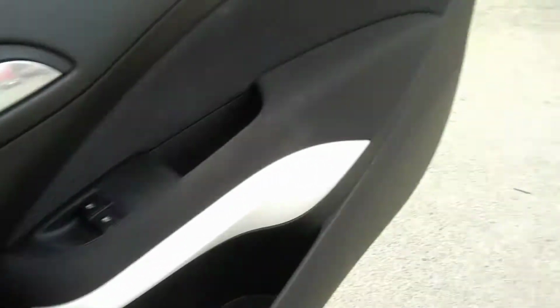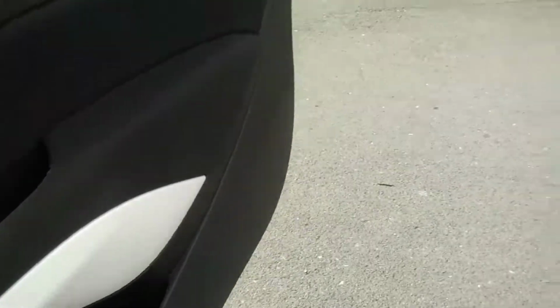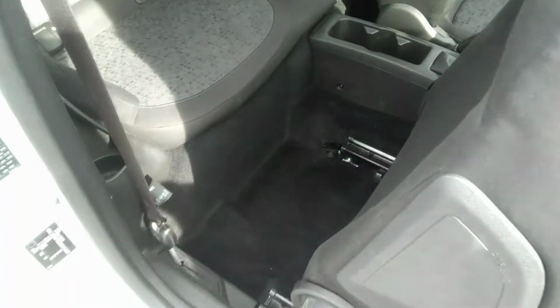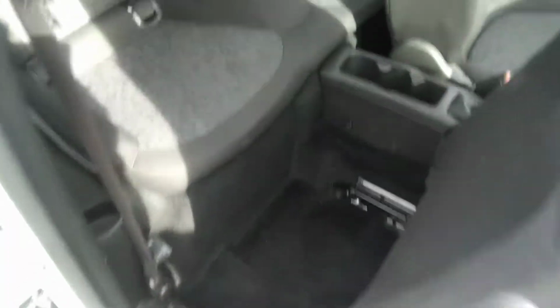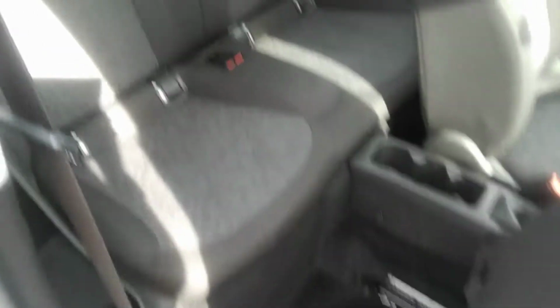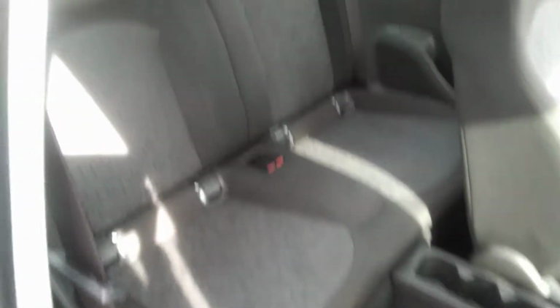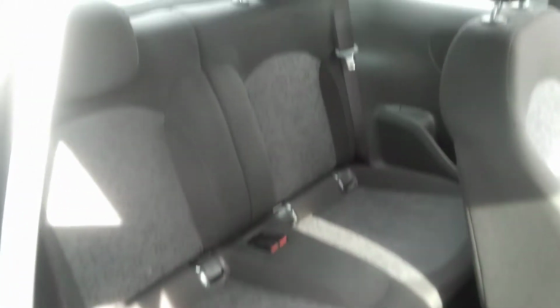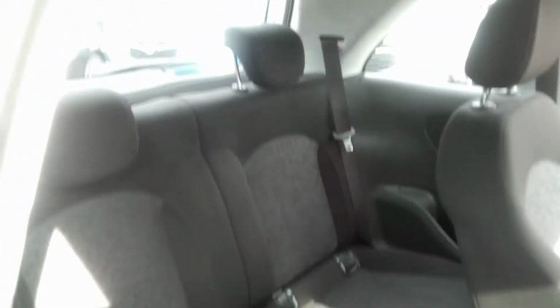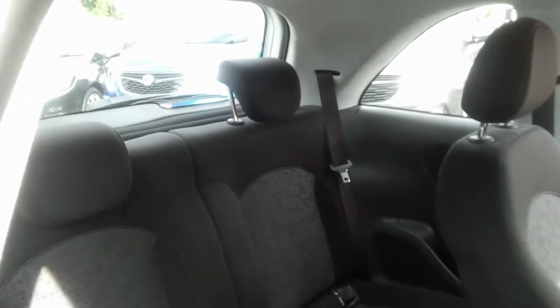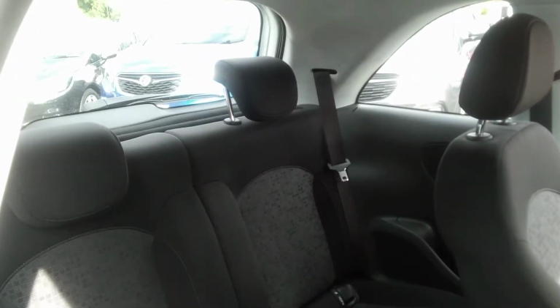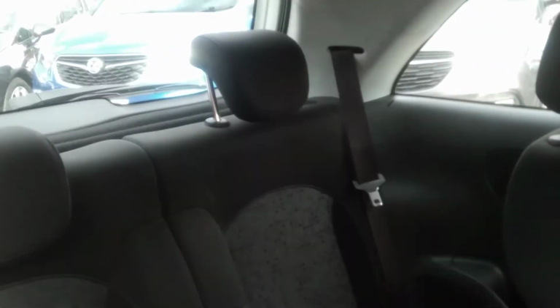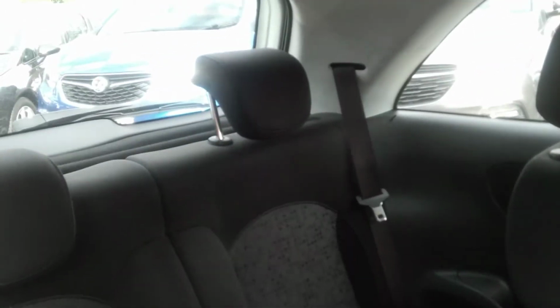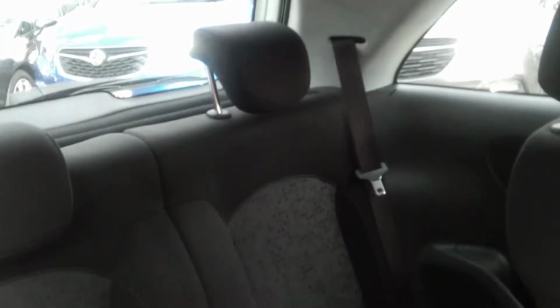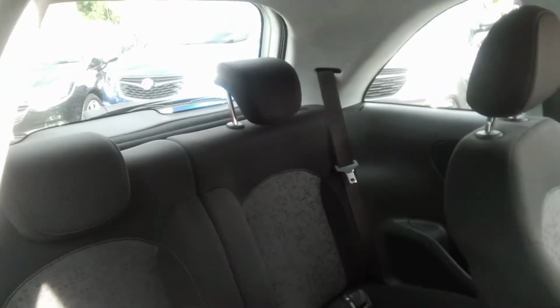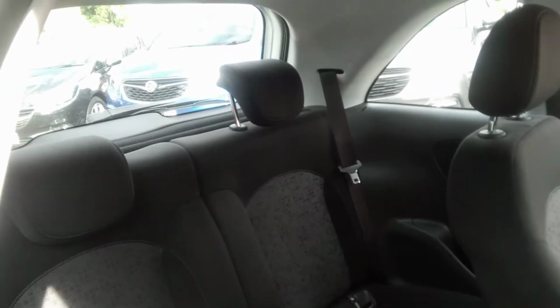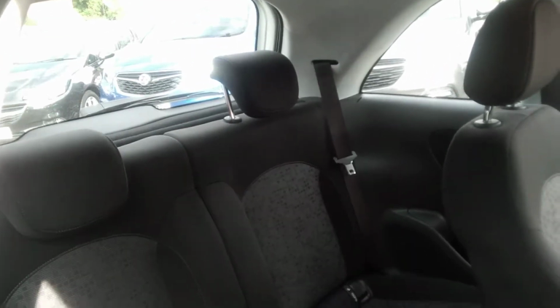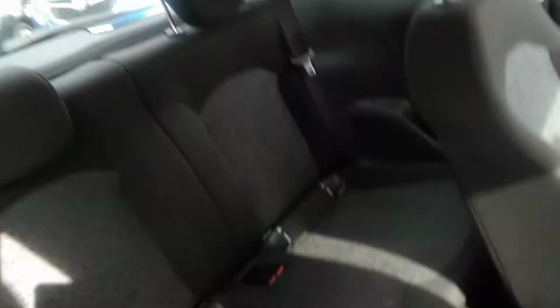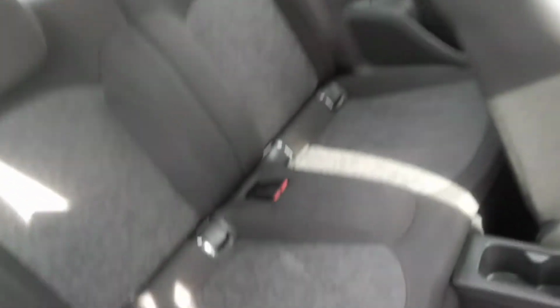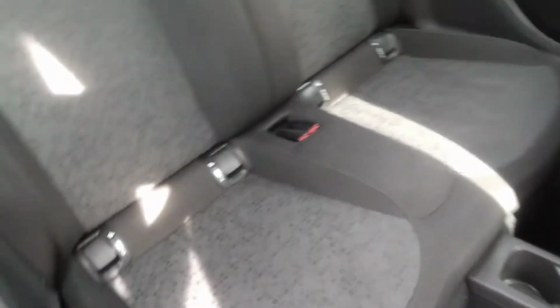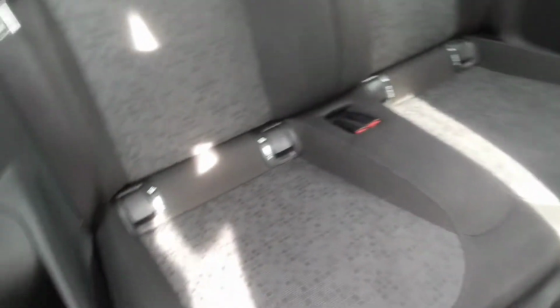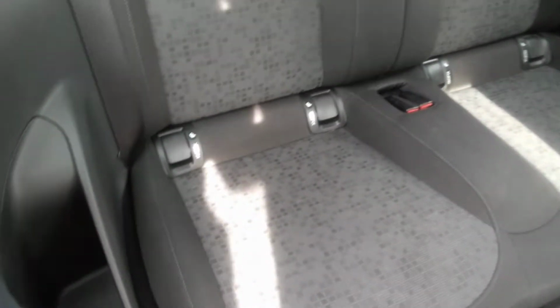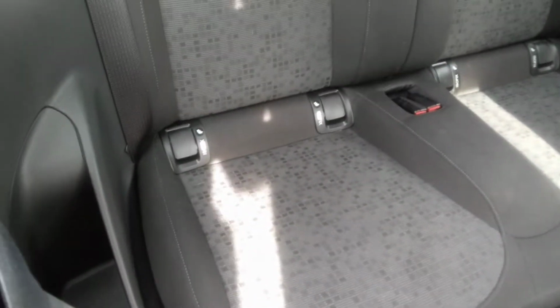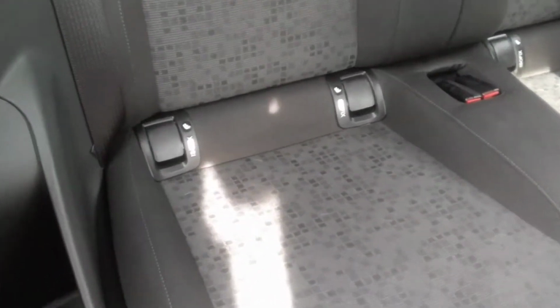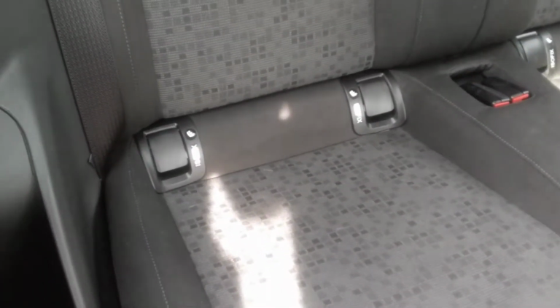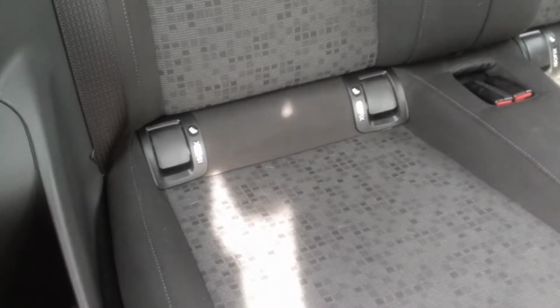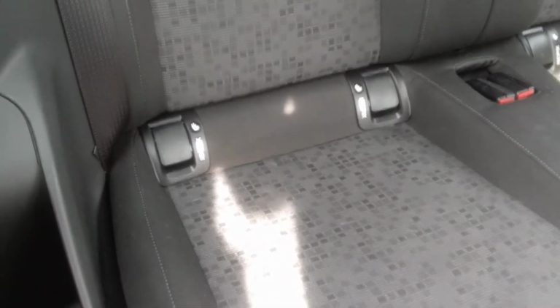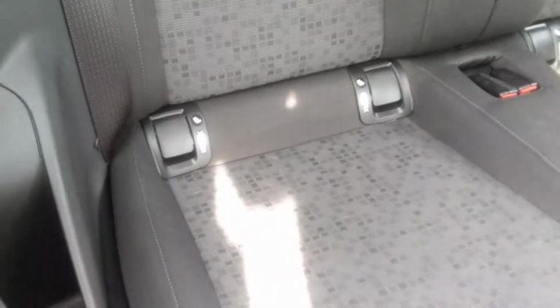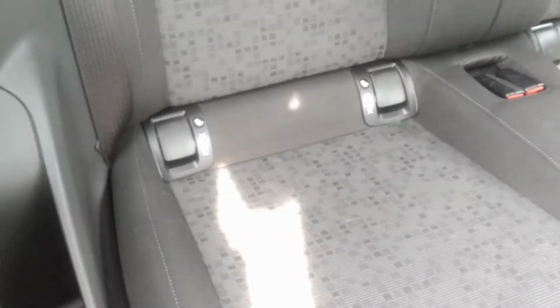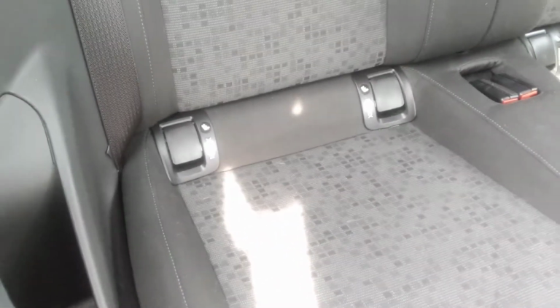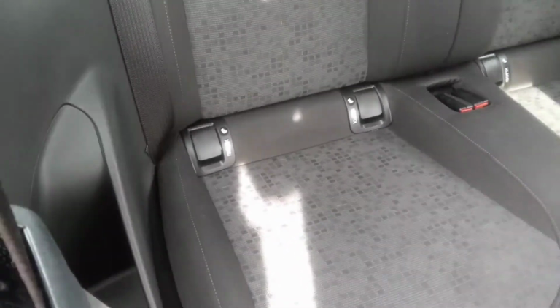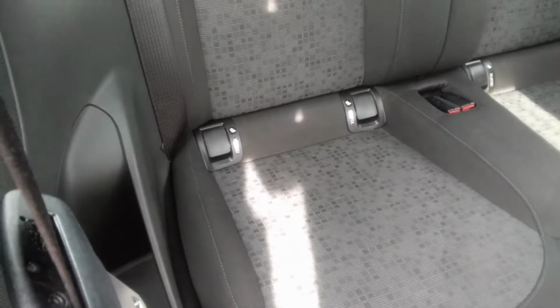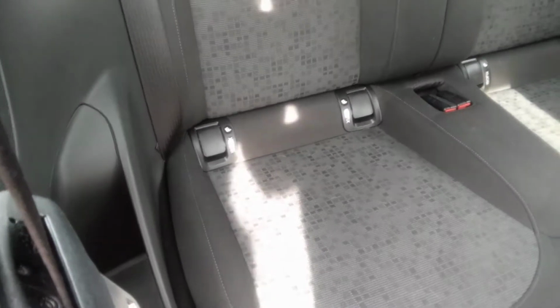In the back of the car now, we can see it has 2 adjustable headrests, 2 seatbelts, as well as 2 sets of ISOFIX seatbelt points for a child's car seat, which is a much safer option as it locks it into position correctly.